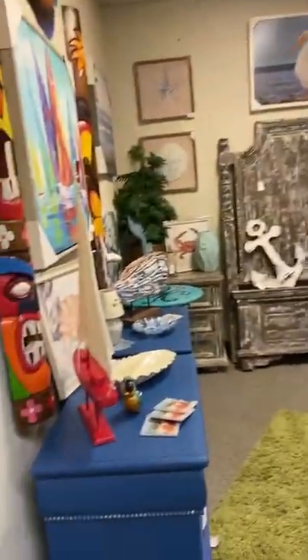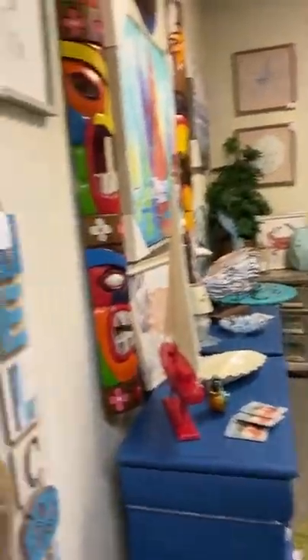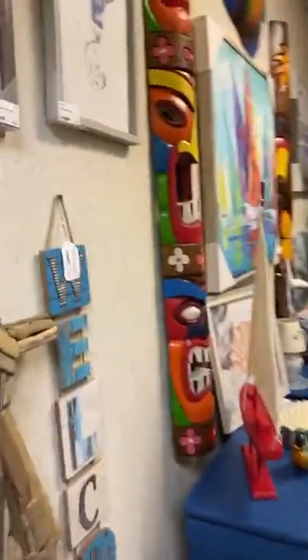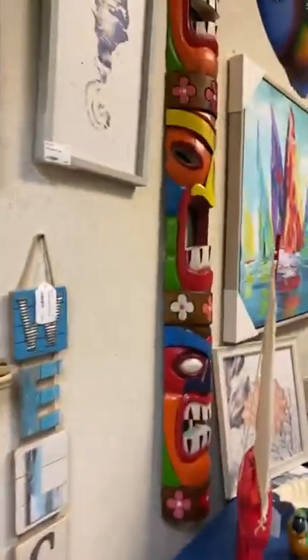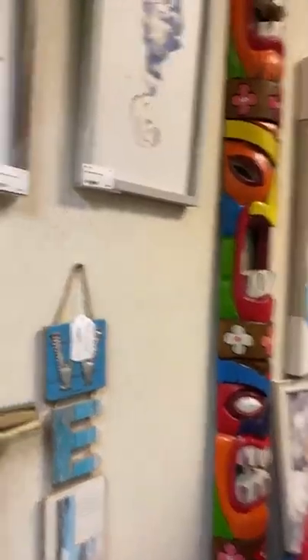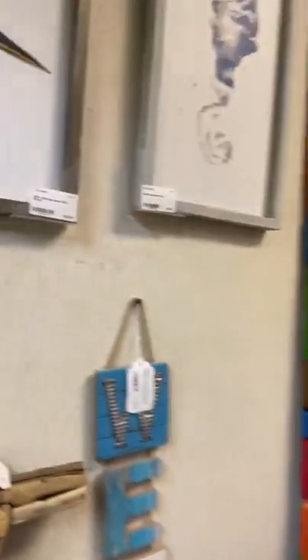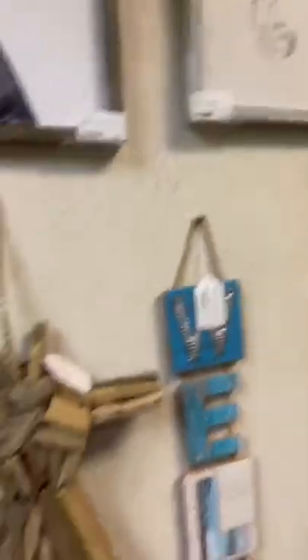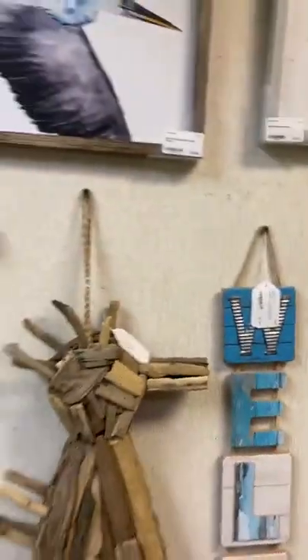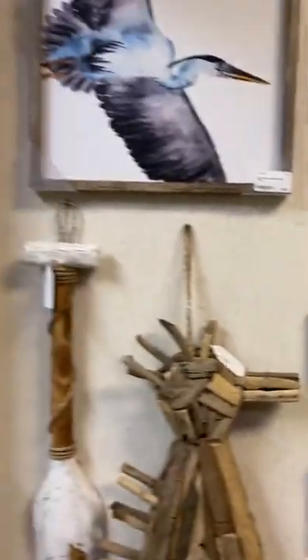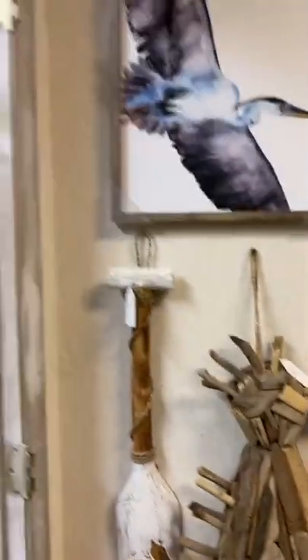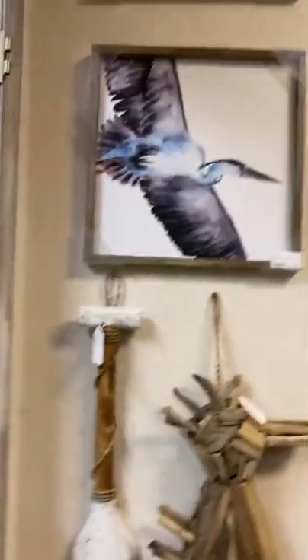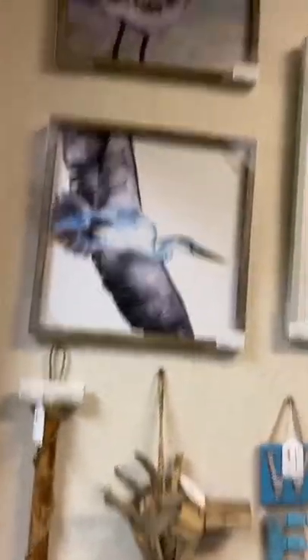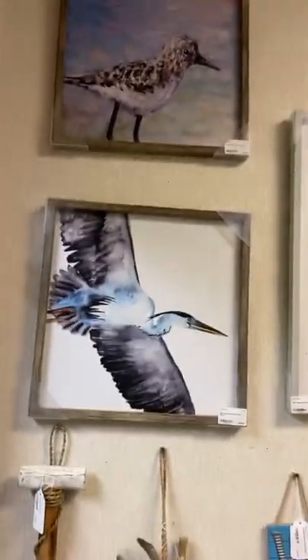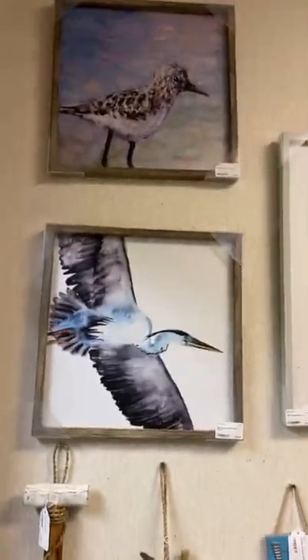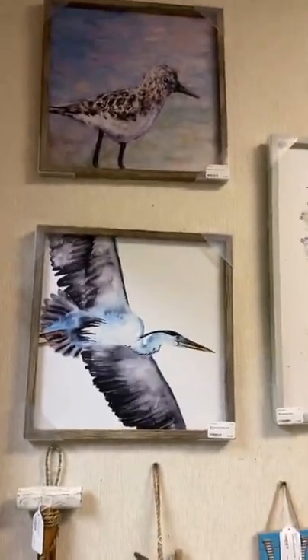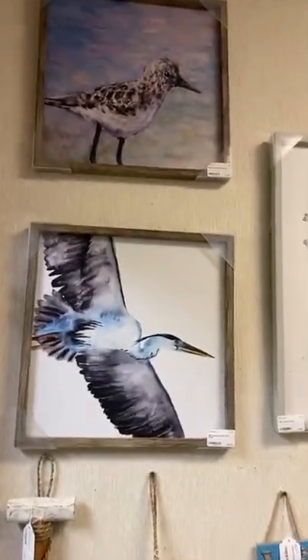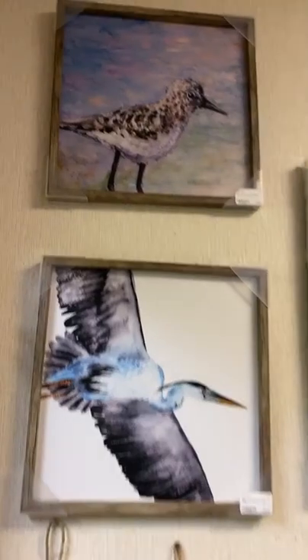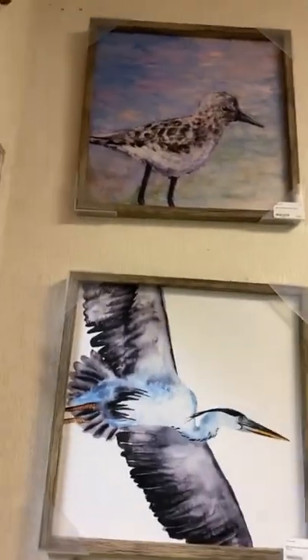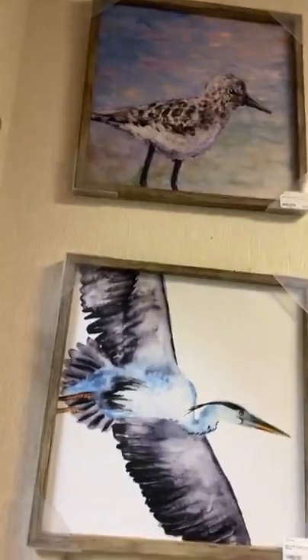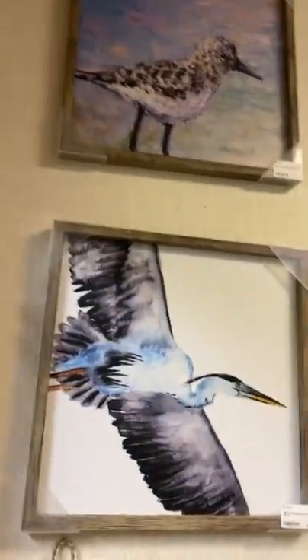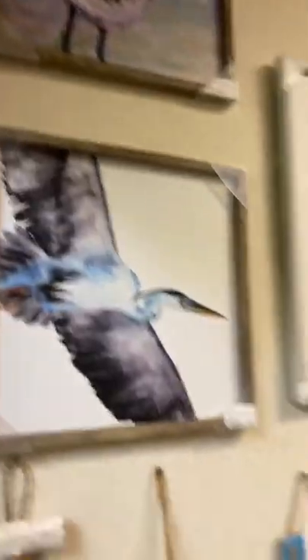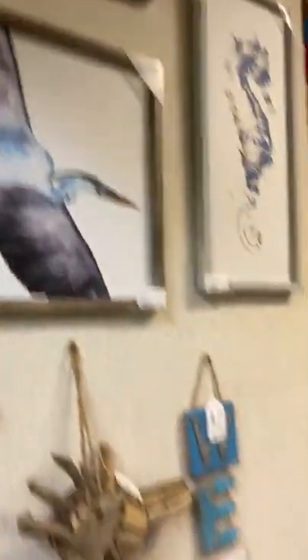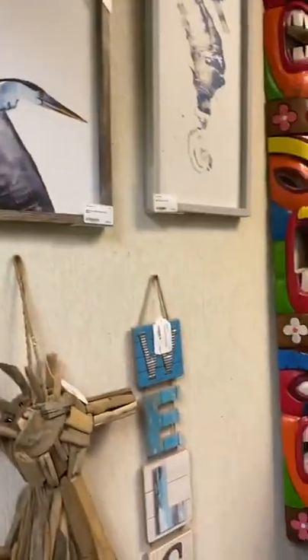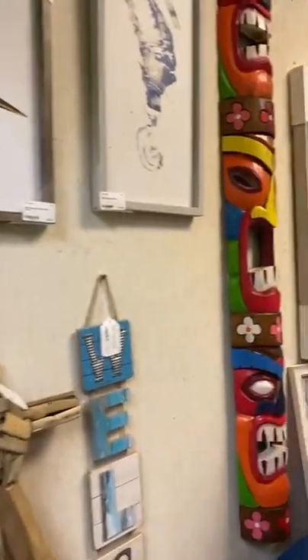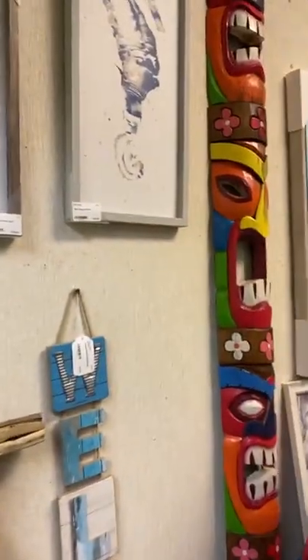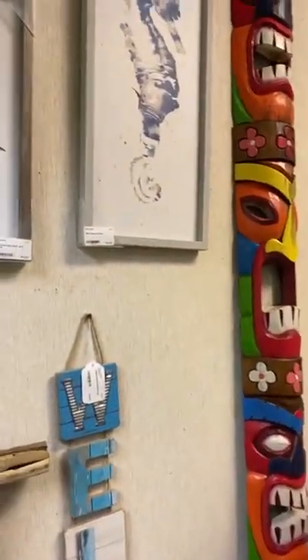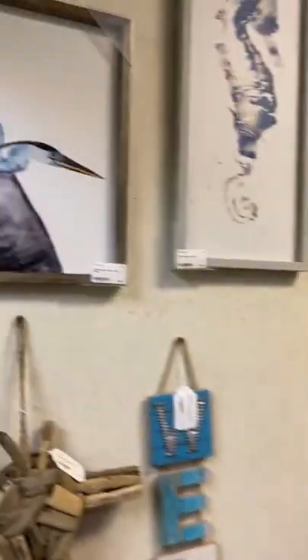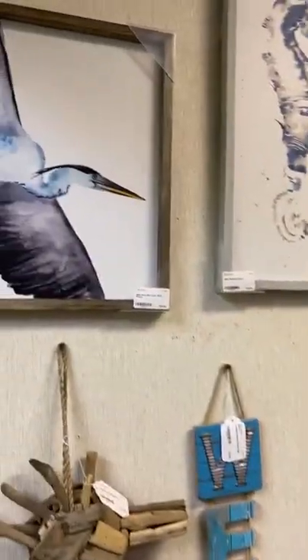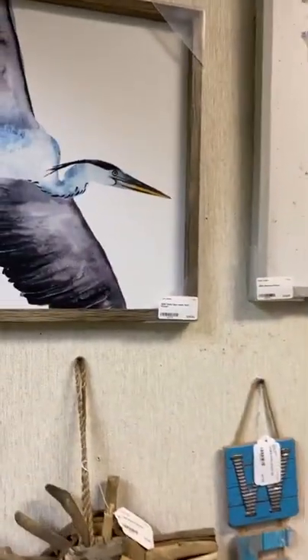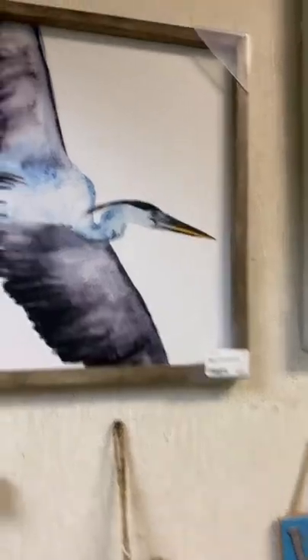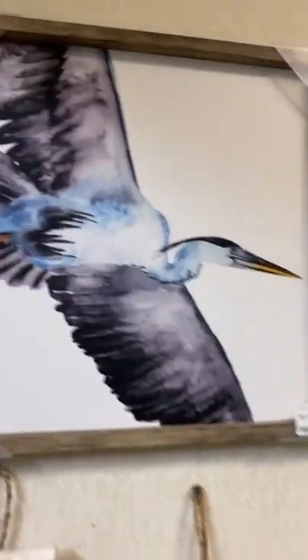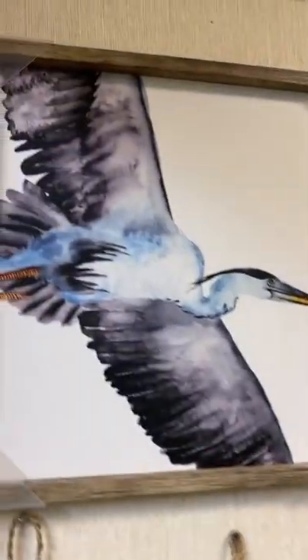Booth number seven is going to be on your left side. You've got a fun collection of cool coastal items in here and some really sweet furniture. We'll just start here on the wall.